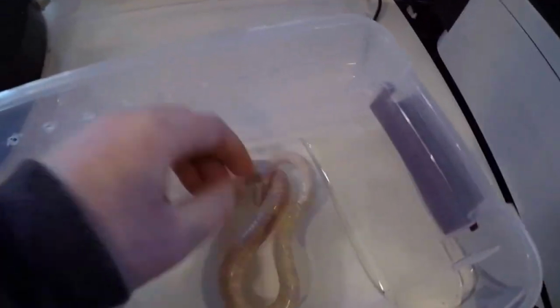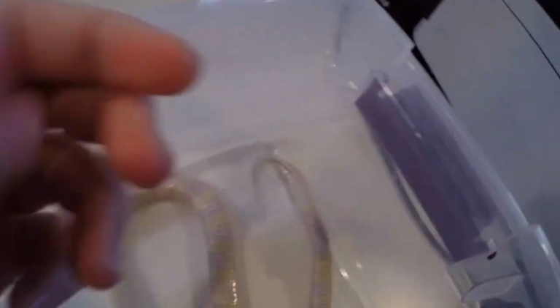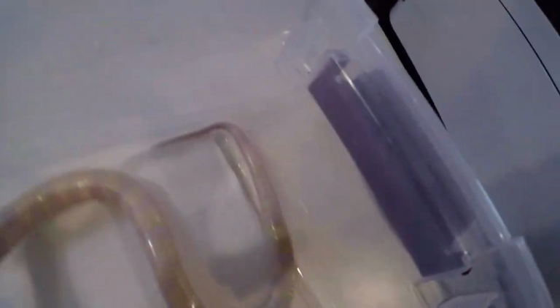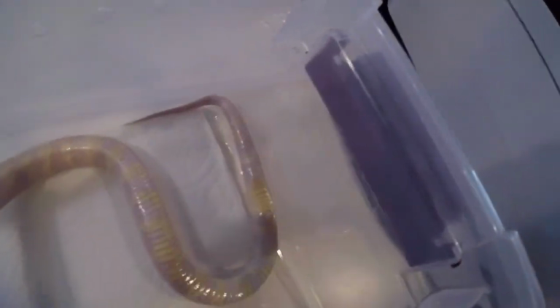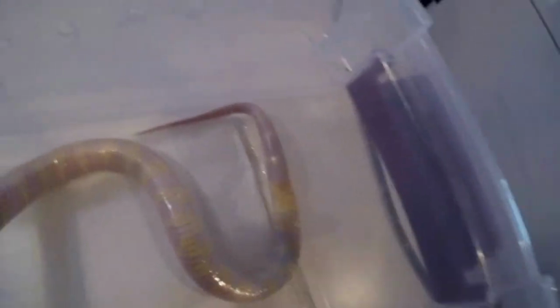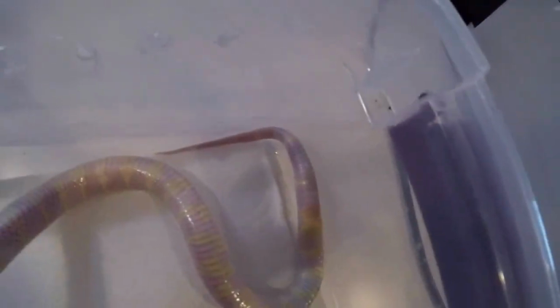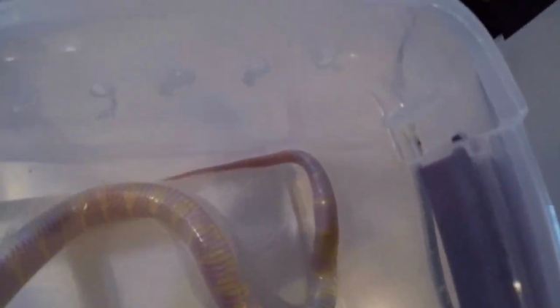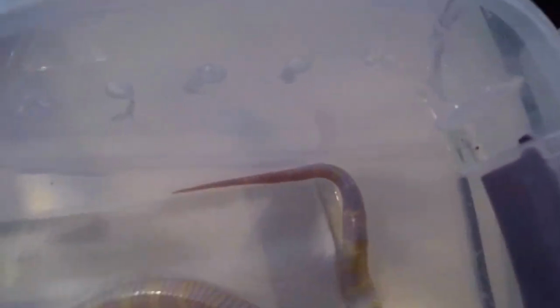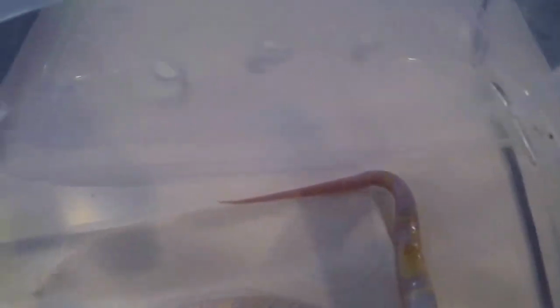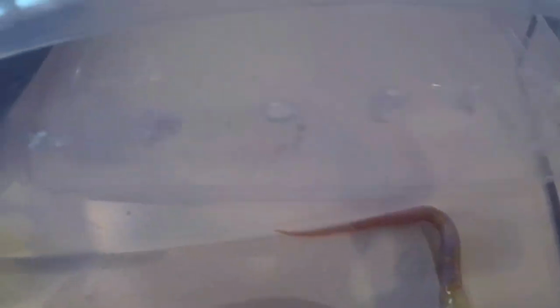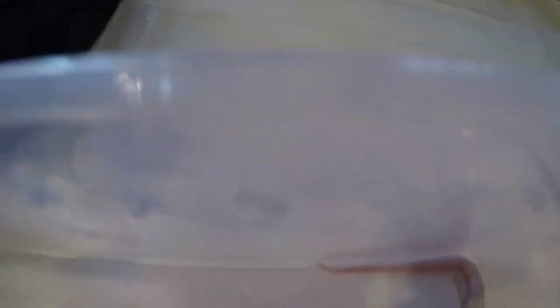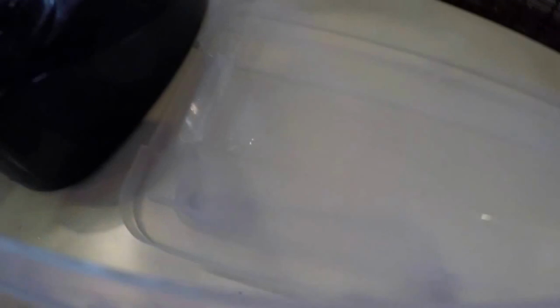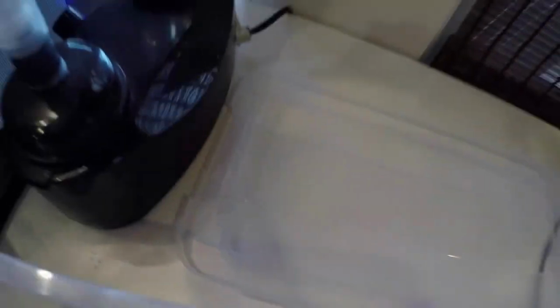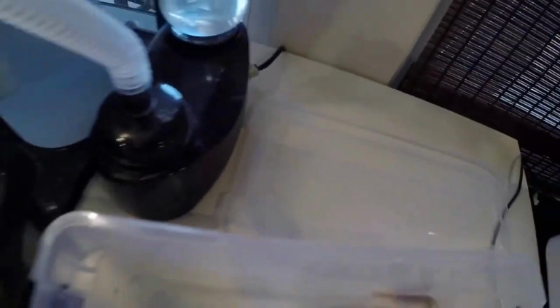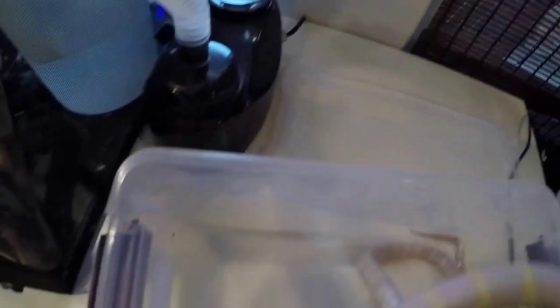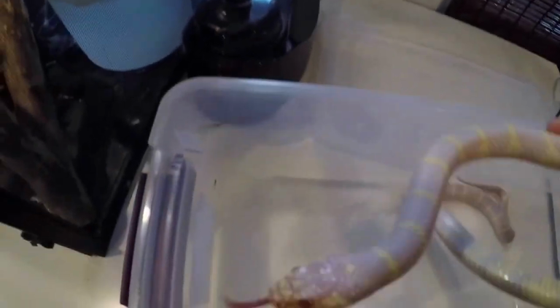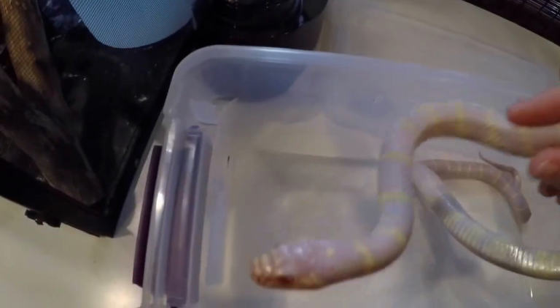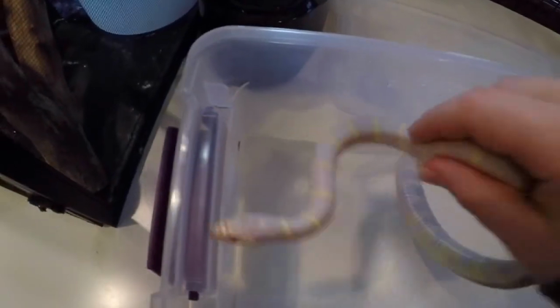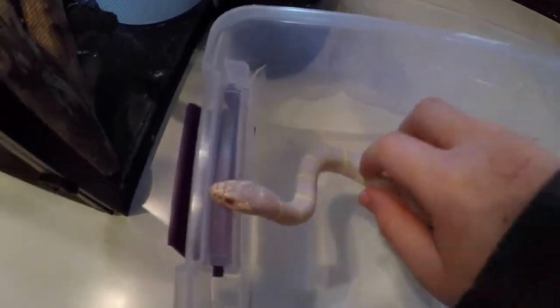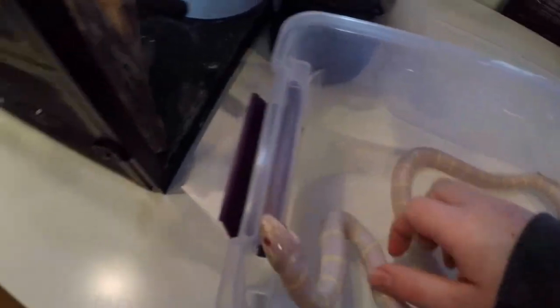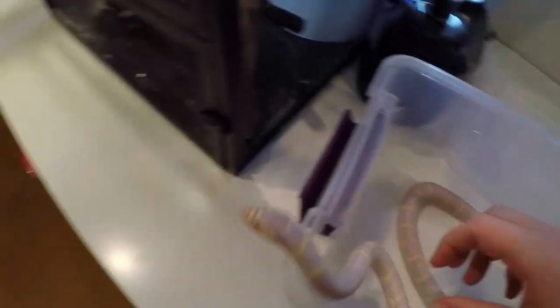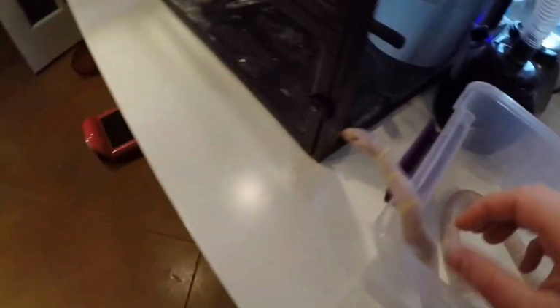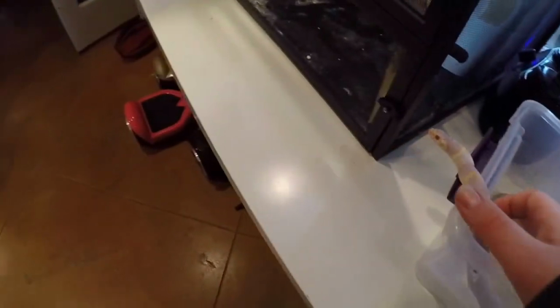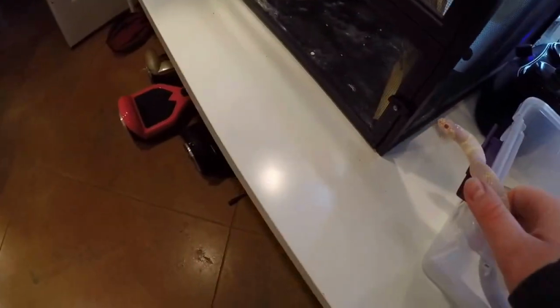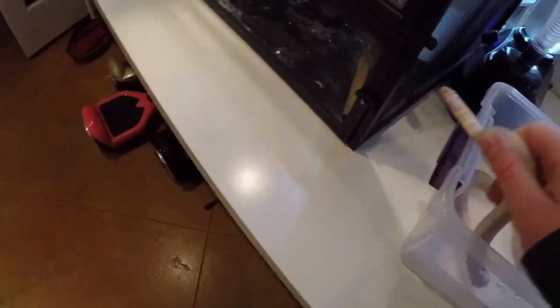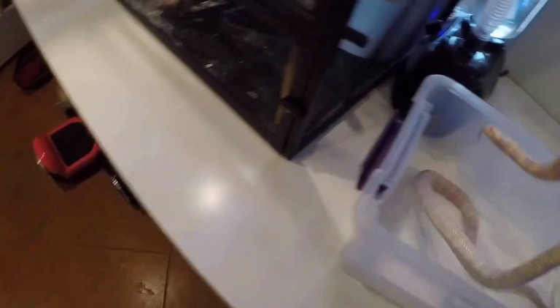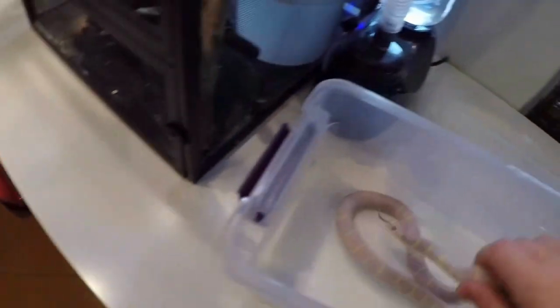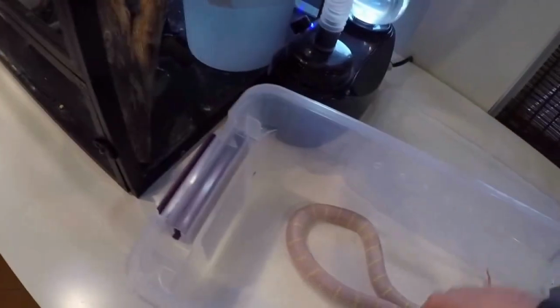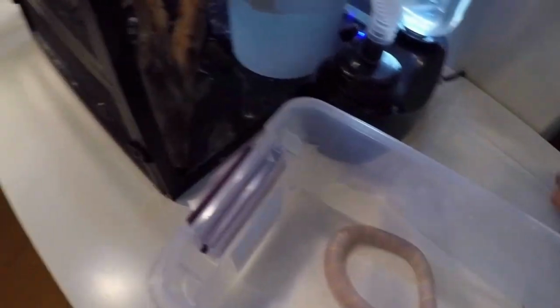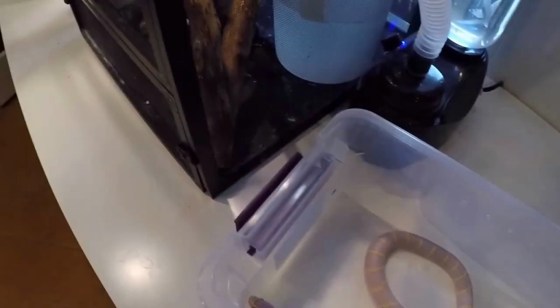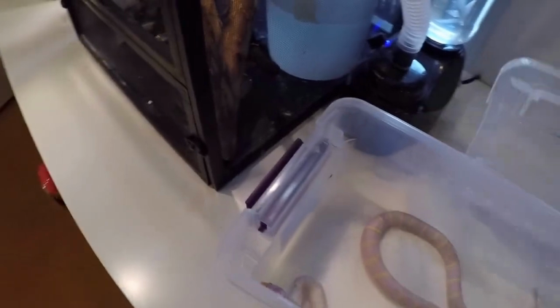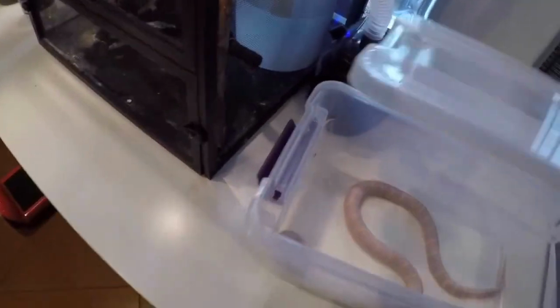So when it's time for feeding, I'll just sit my snake in here. She already knows it's feeding time, so I don't really want to play around with her too much, because she might strike at me.